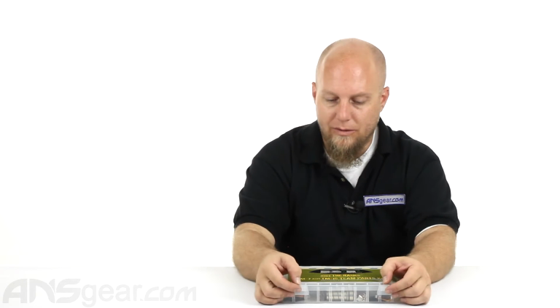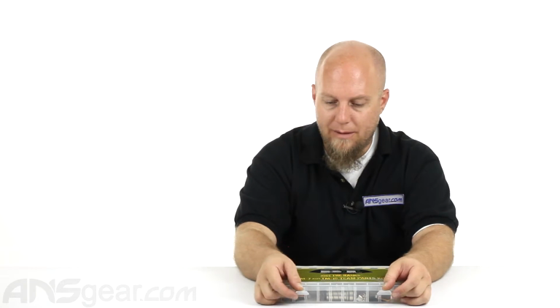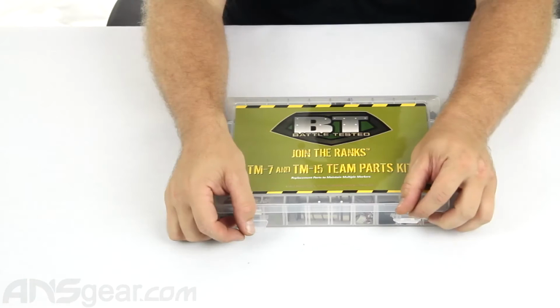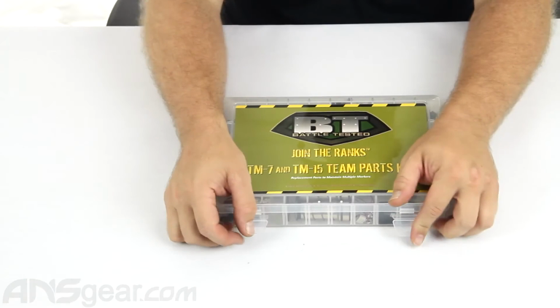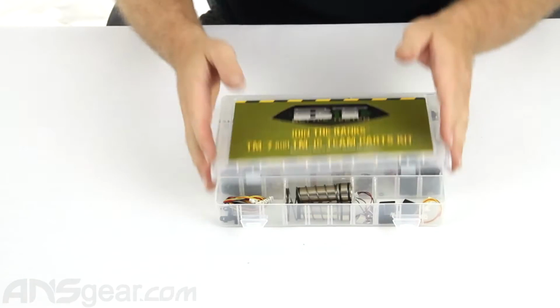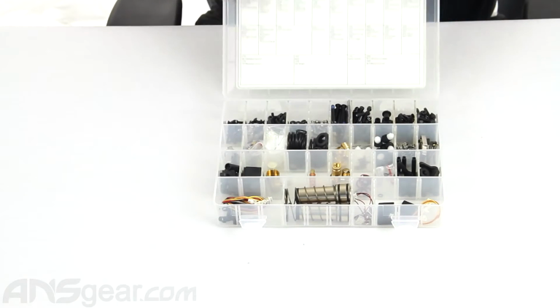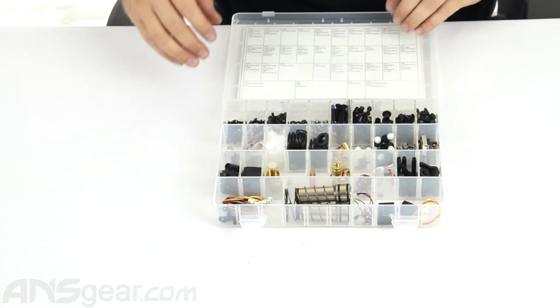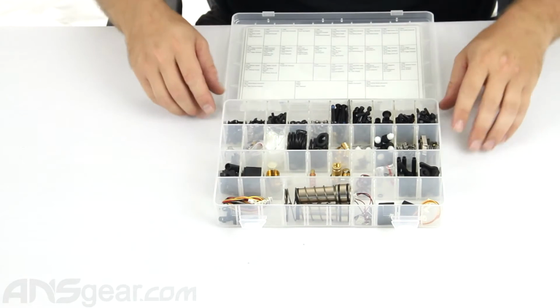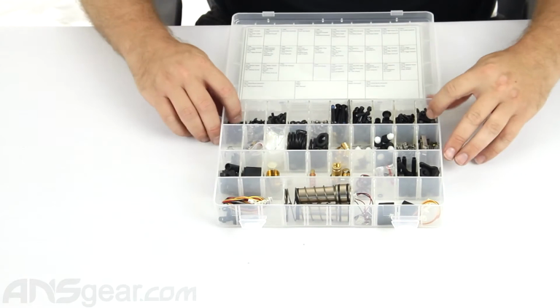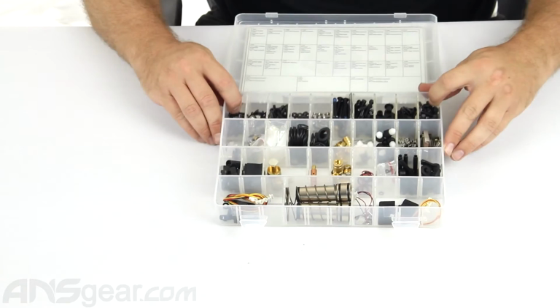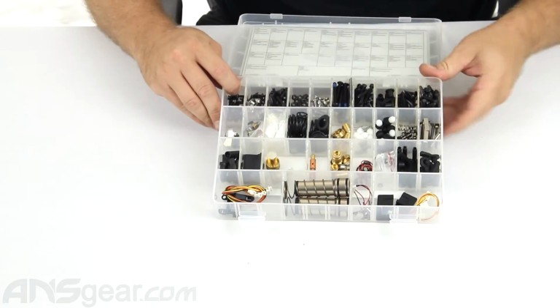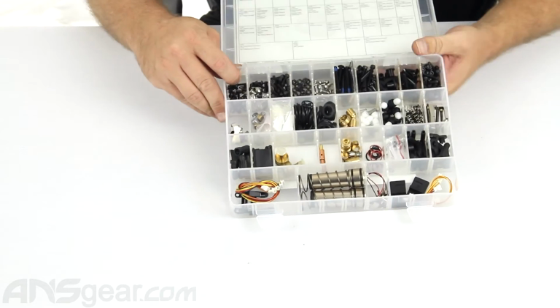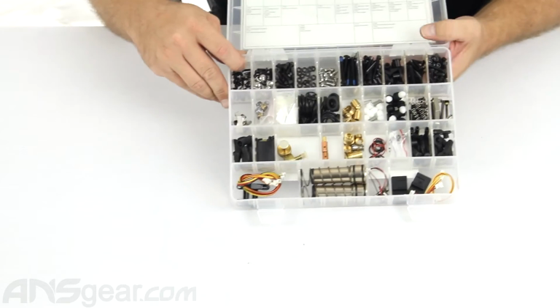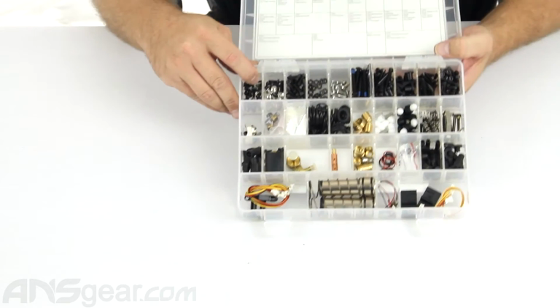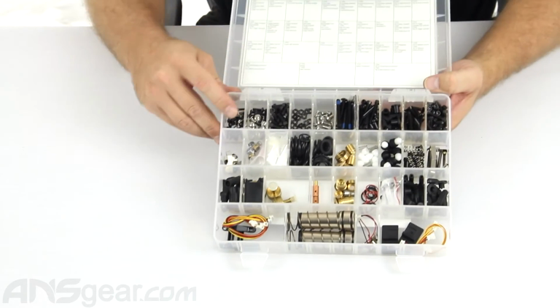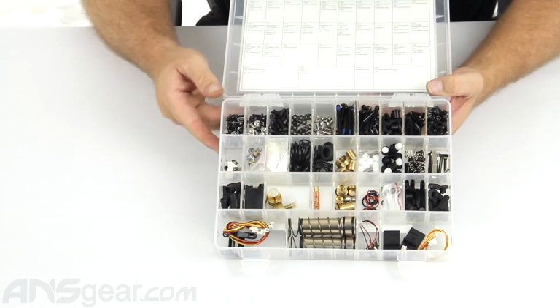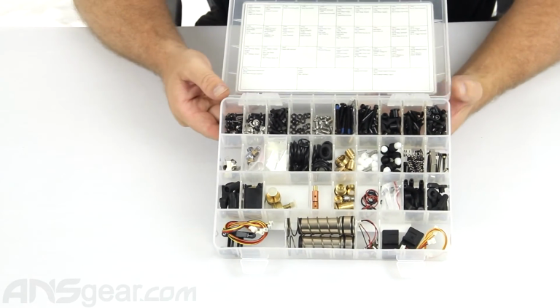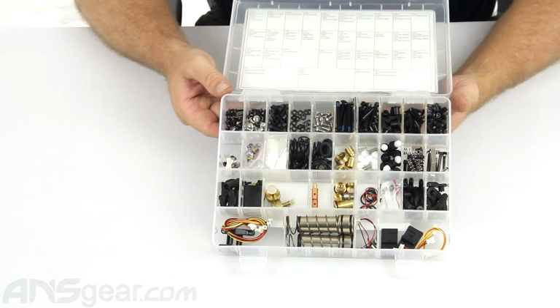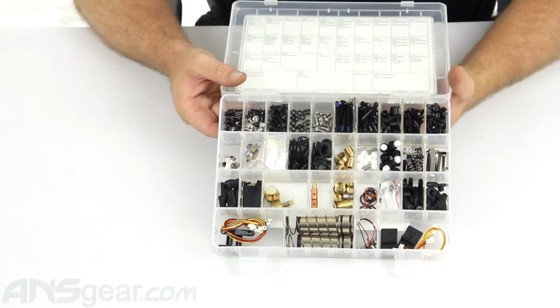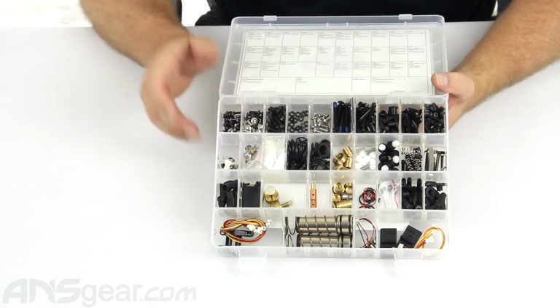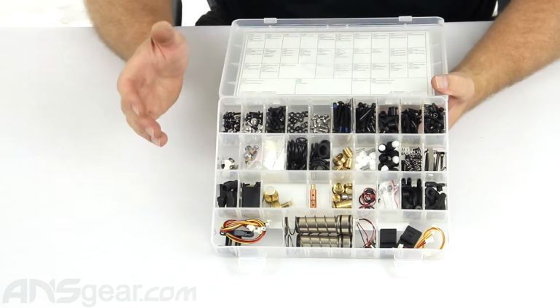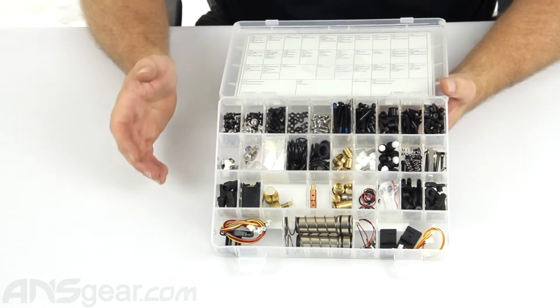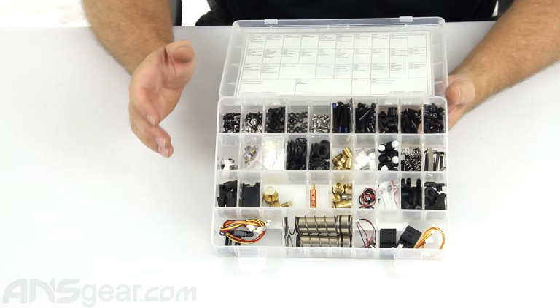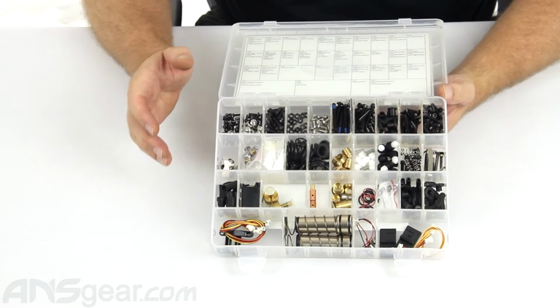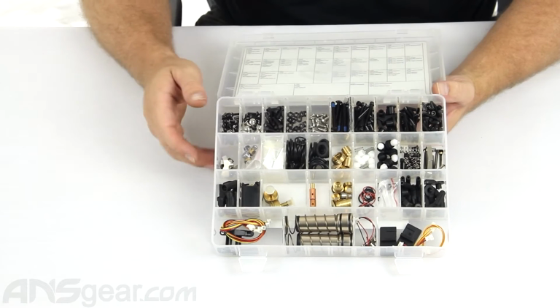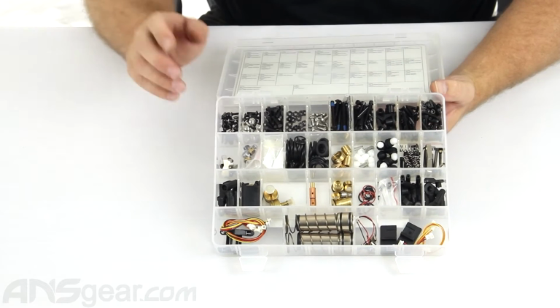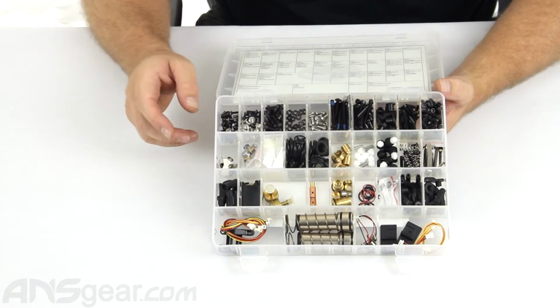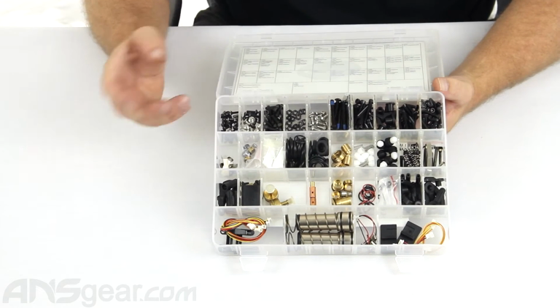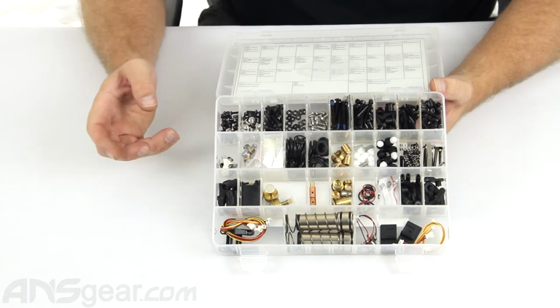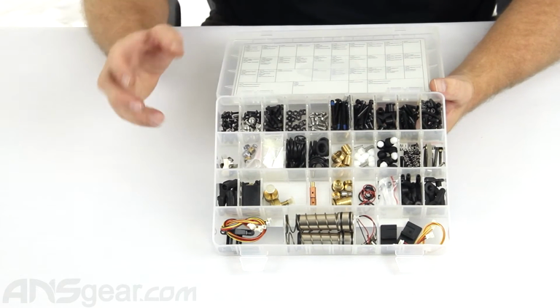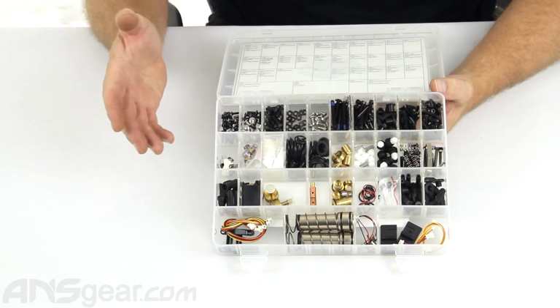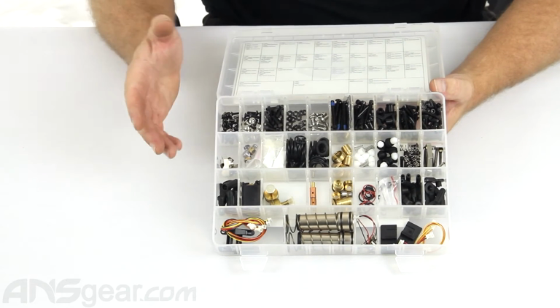Go ahead and pop it open — you can see what's going to be inside of it. Try to lean it up so everybody can get a good look inside there. This basically has everything you could possibly want to change out for your TM7 or TM15.